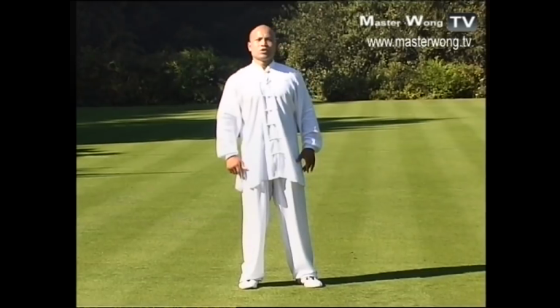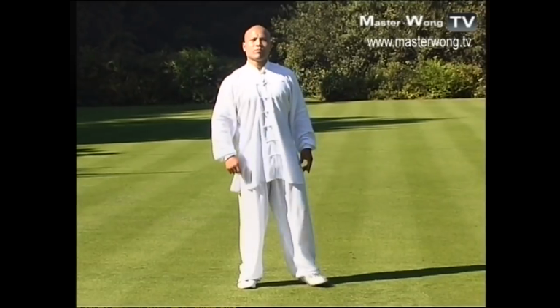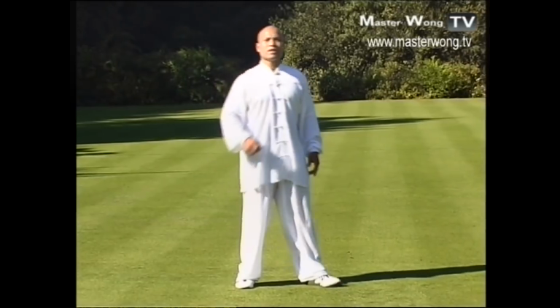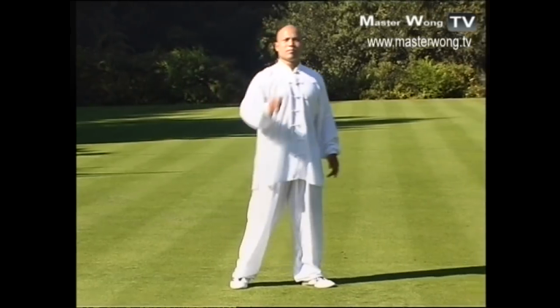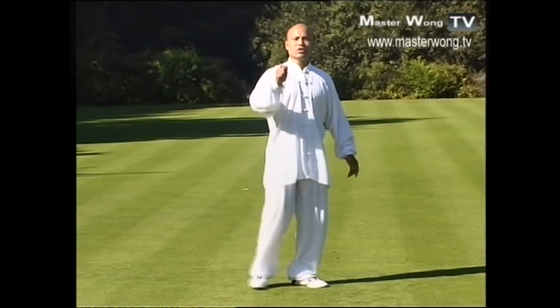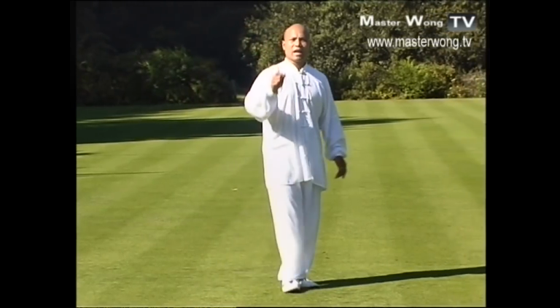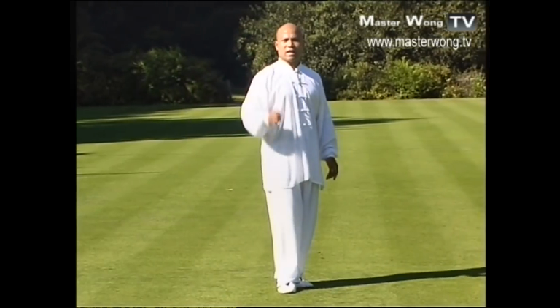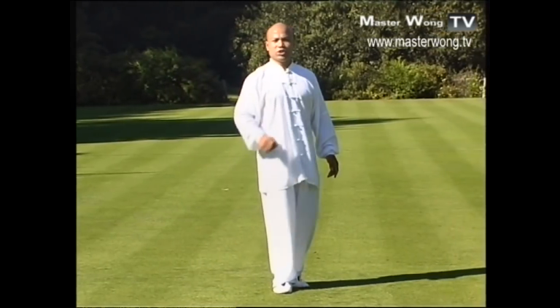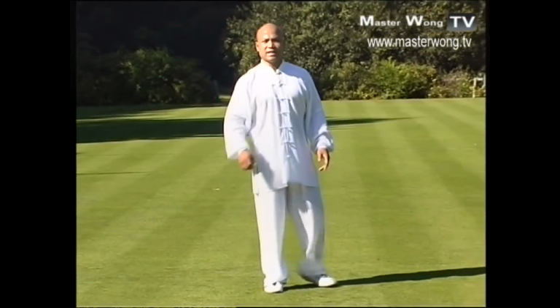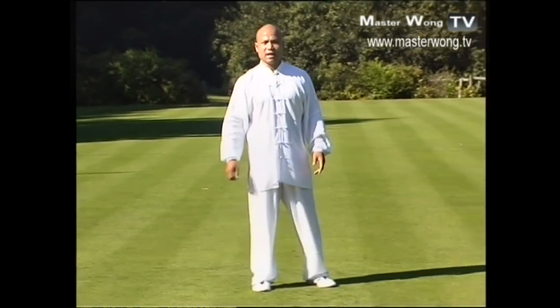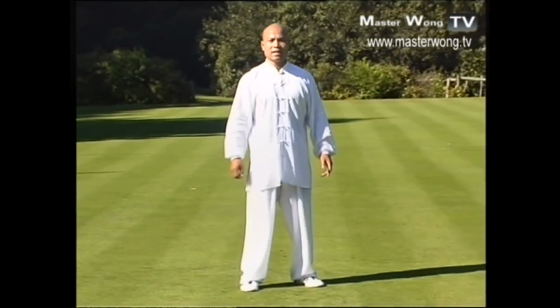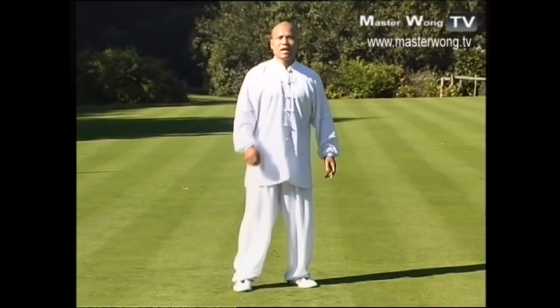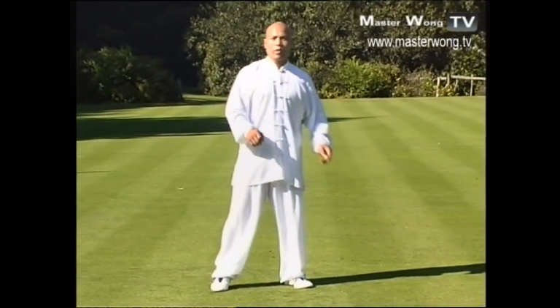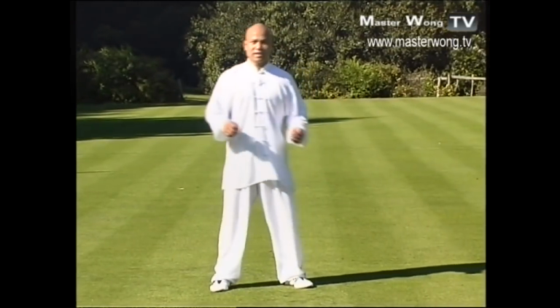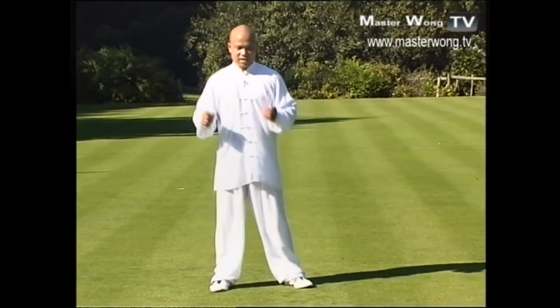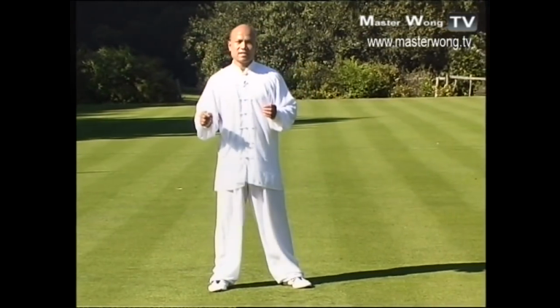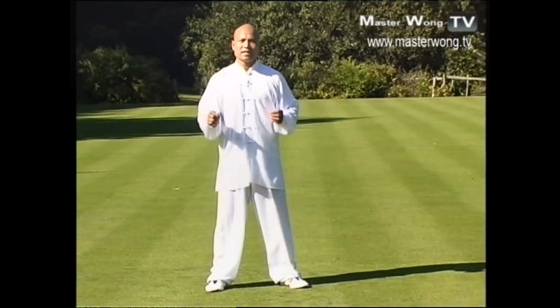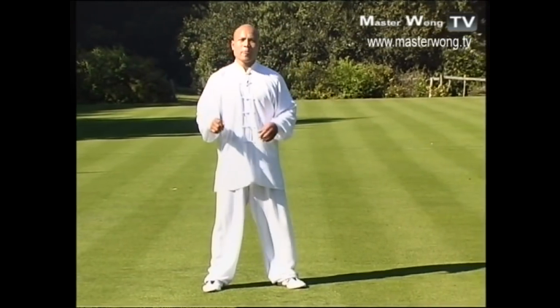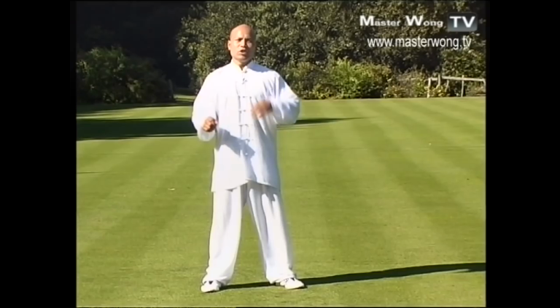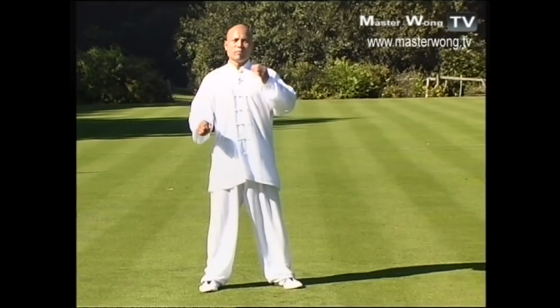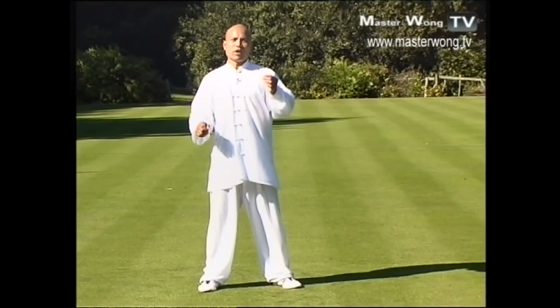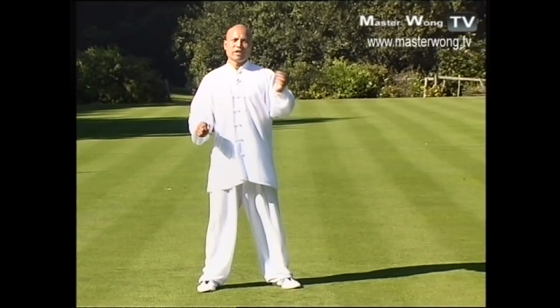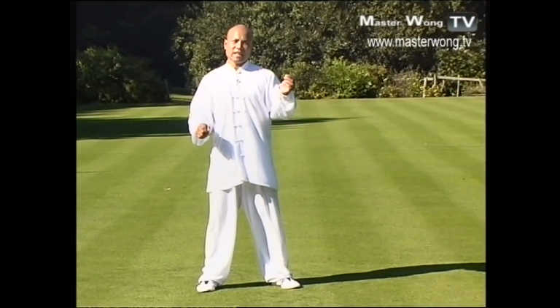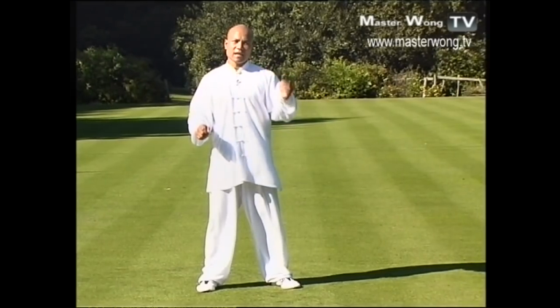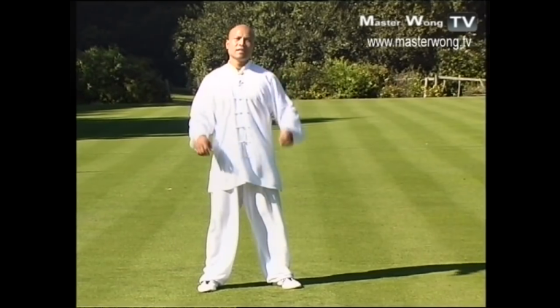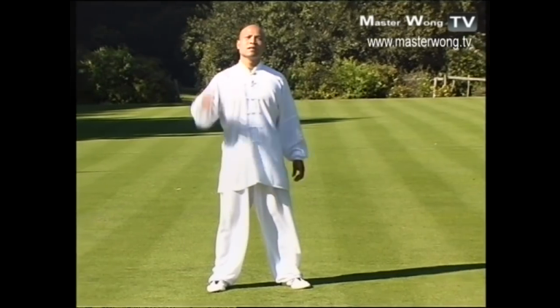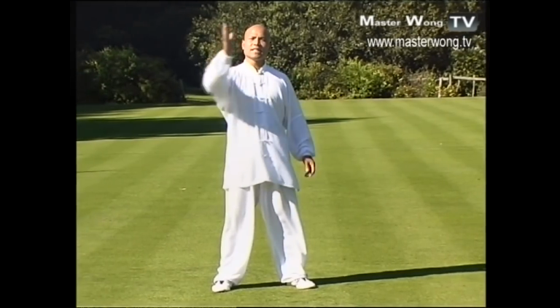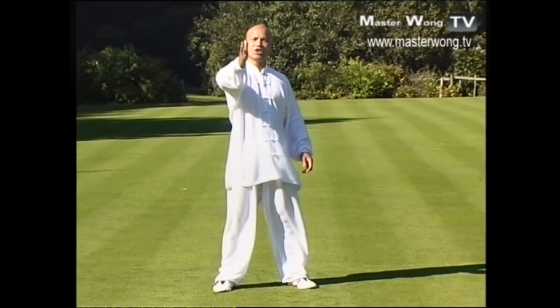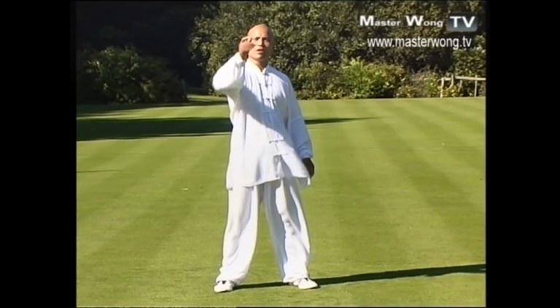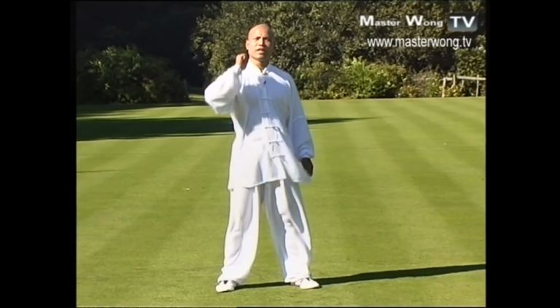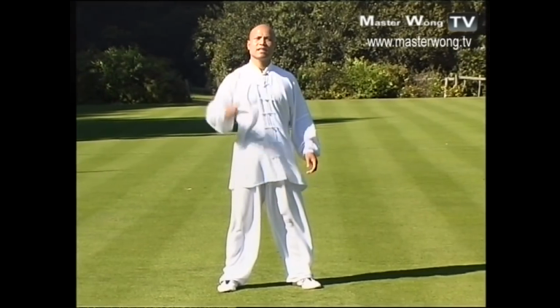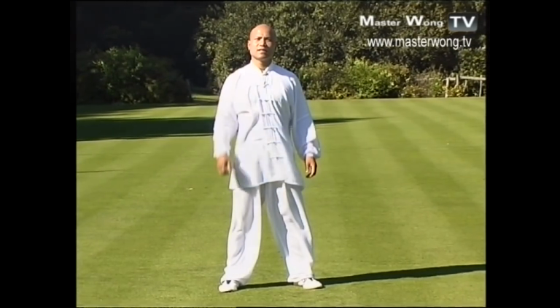Try to practice as much as you can on that particular exercise. When you start to understand them, you can move on to the next exercise. I'll see you in the next lesson.